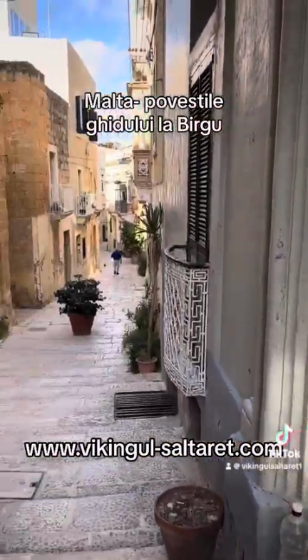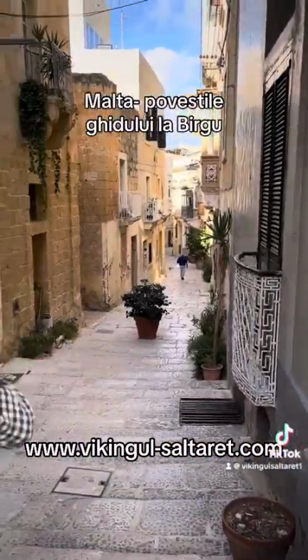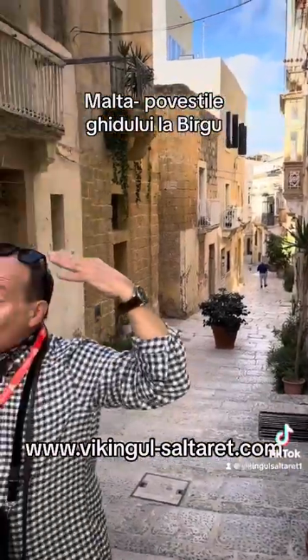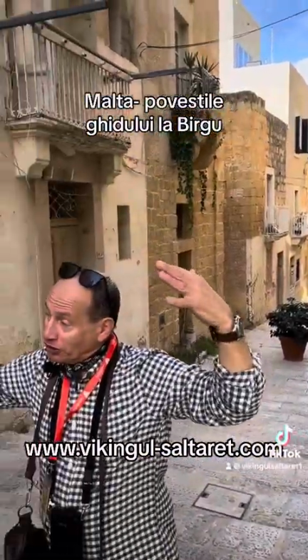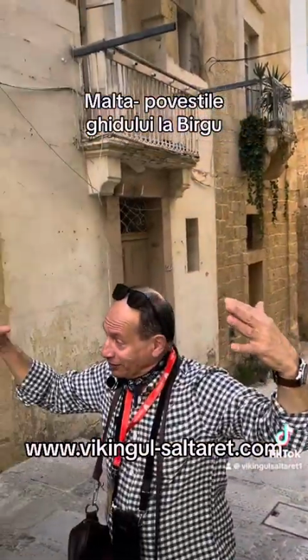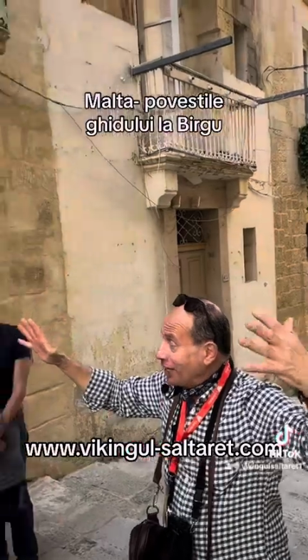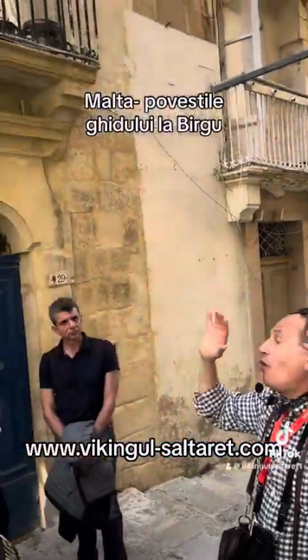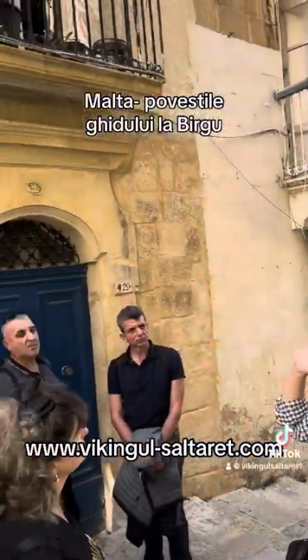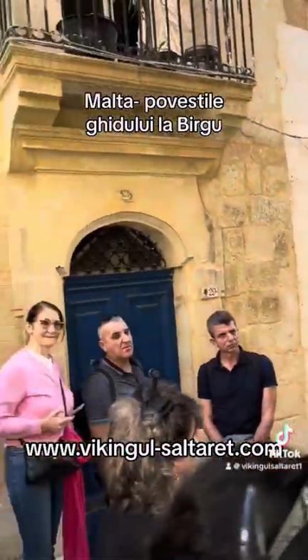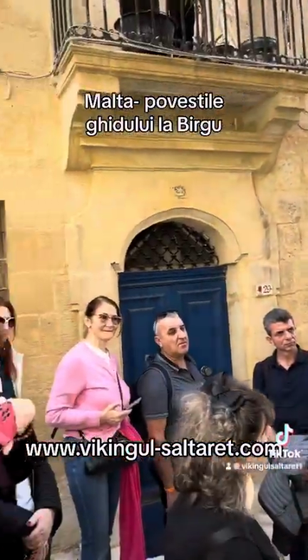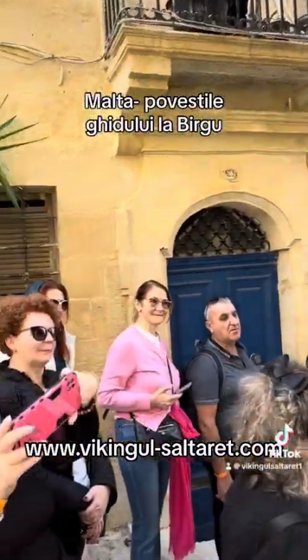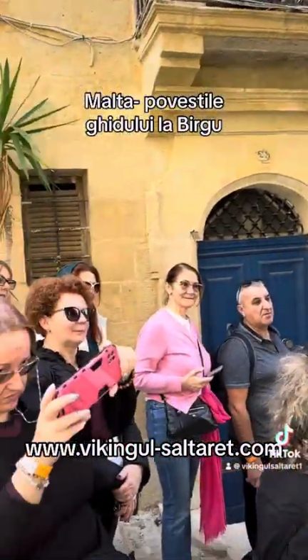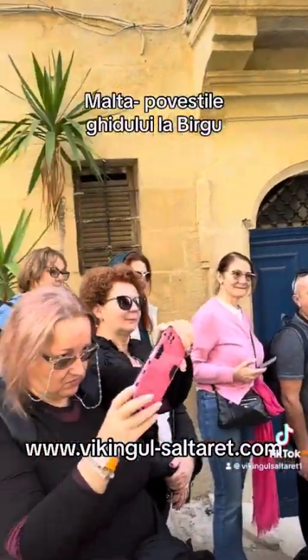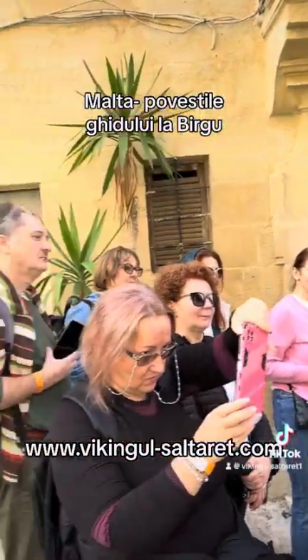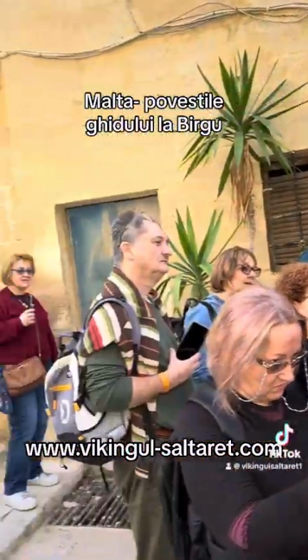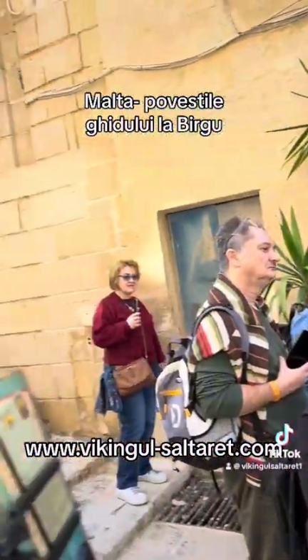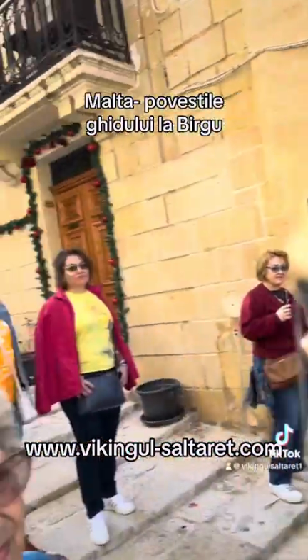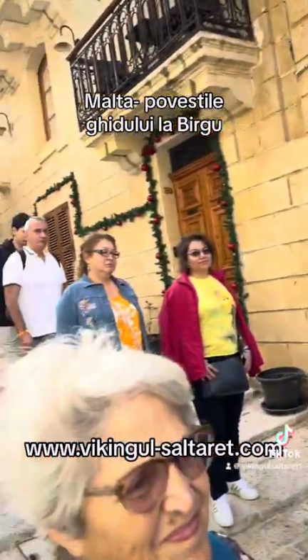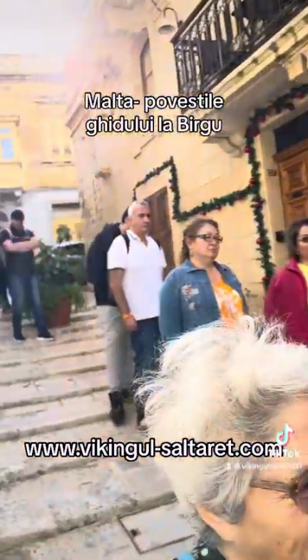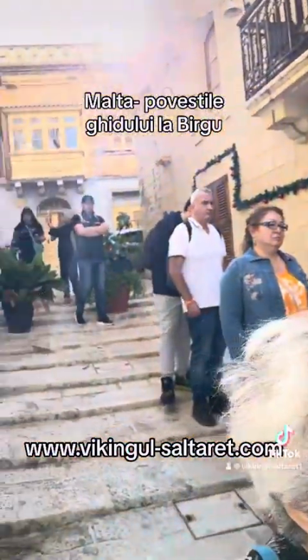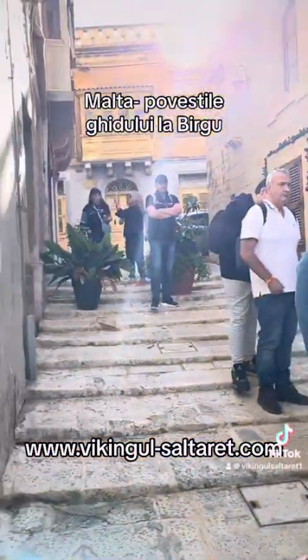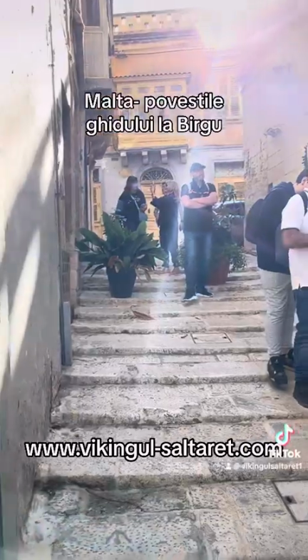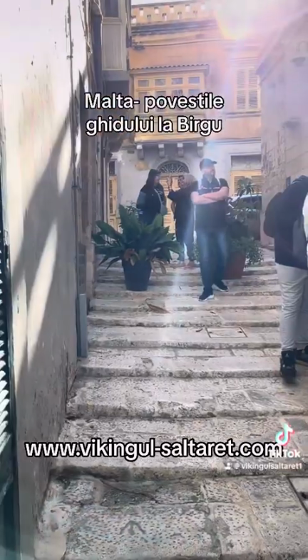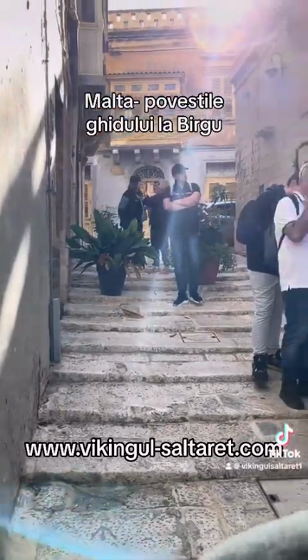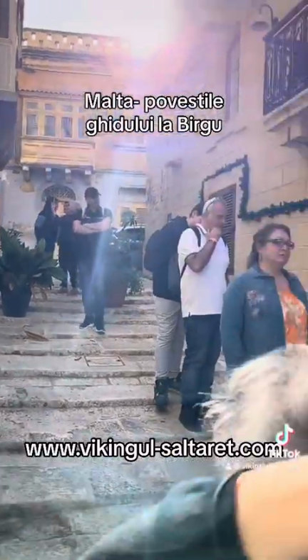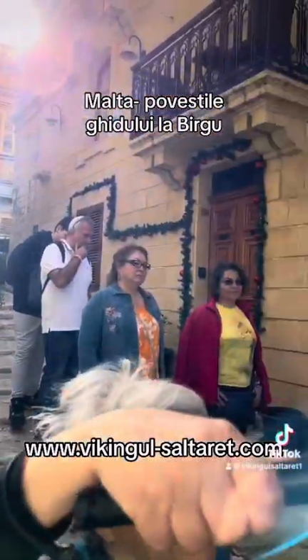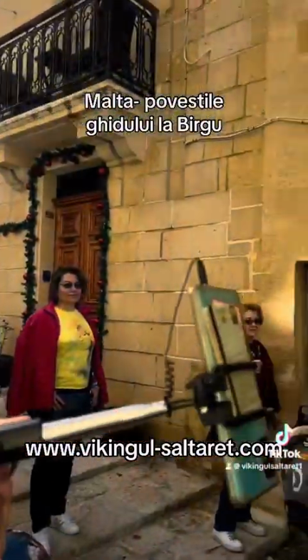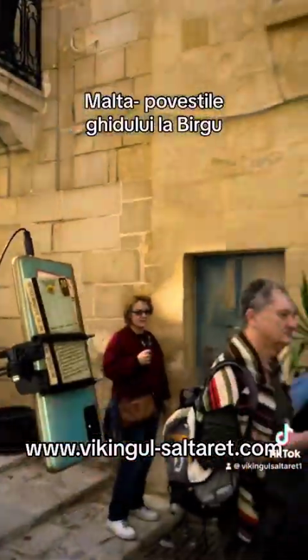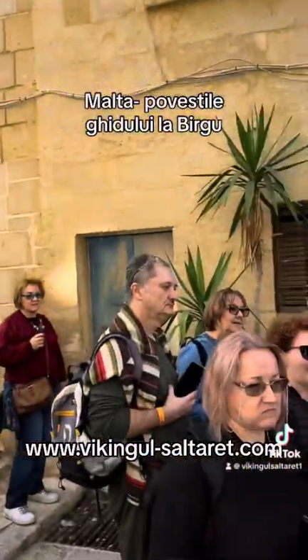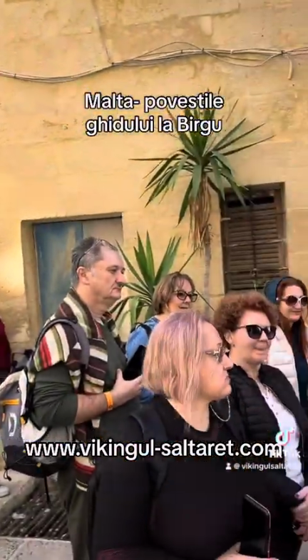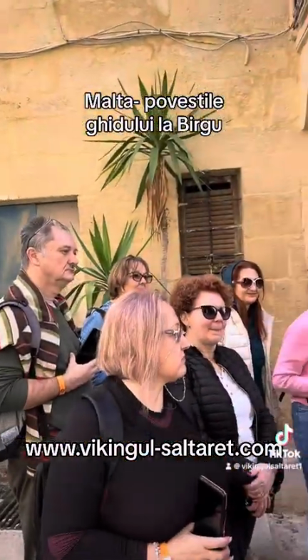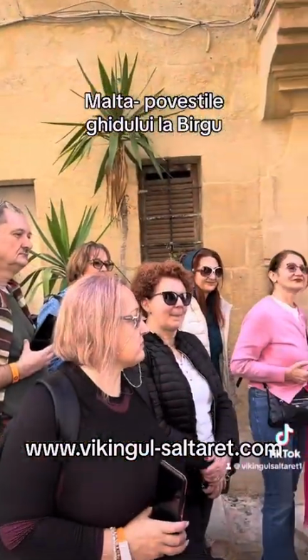This courtyard is always full of flowers and plants, especially in summer, because there is shade and they've got water, so it's very pleasant.